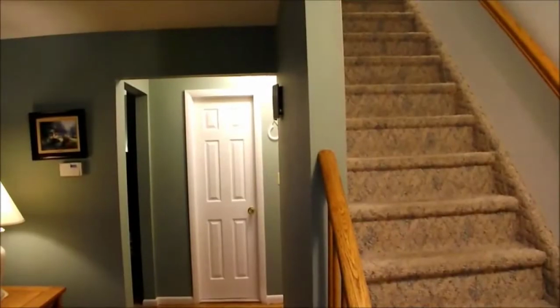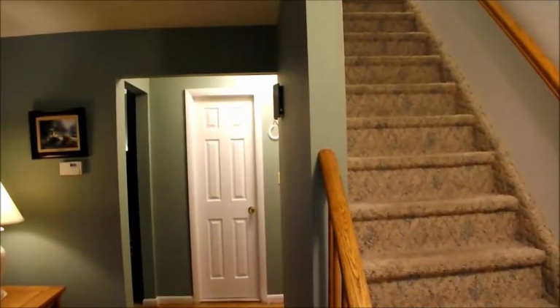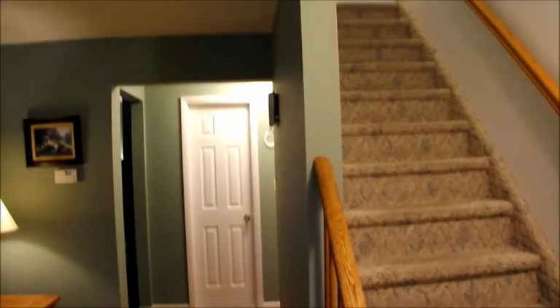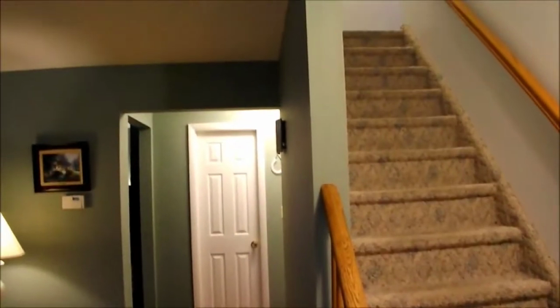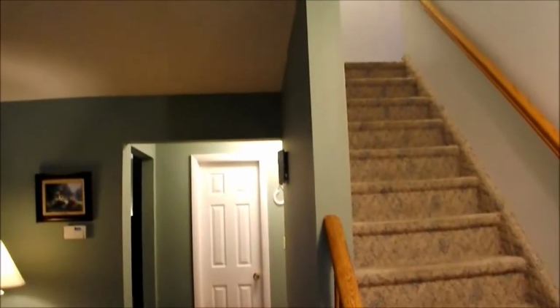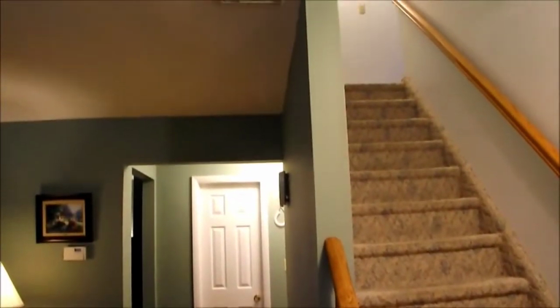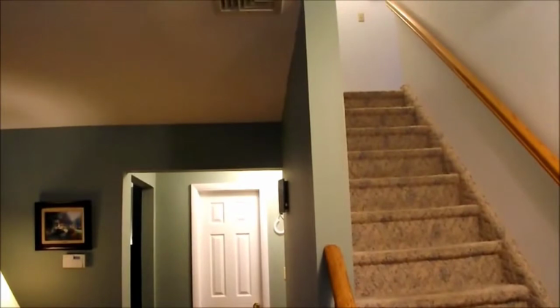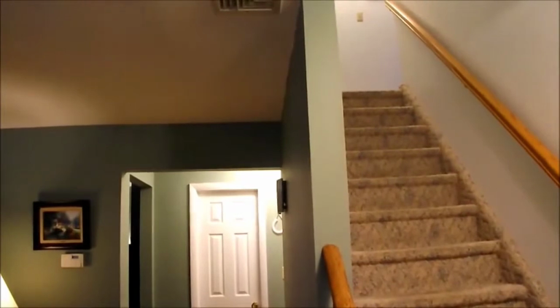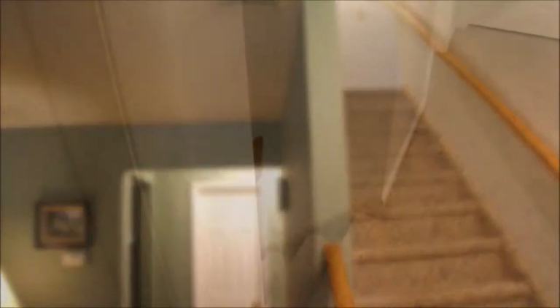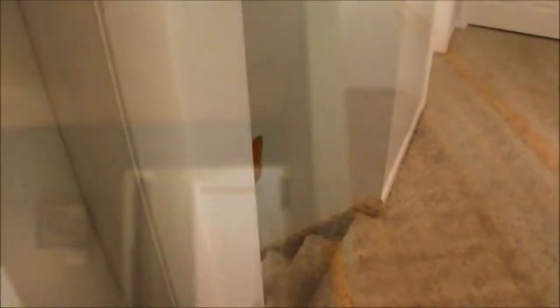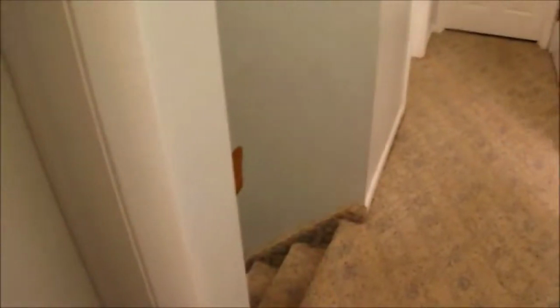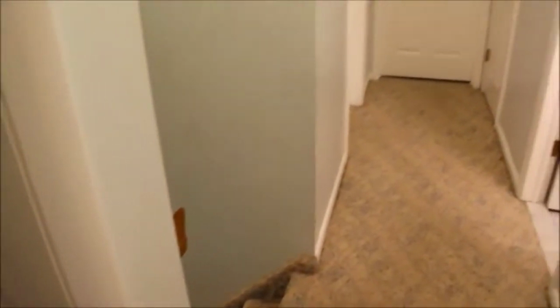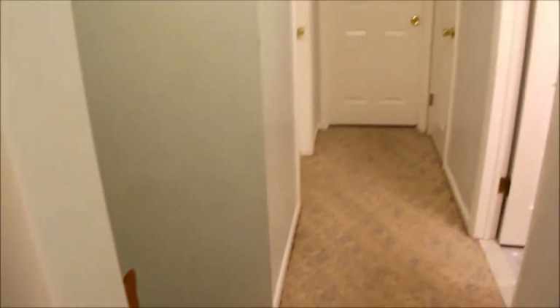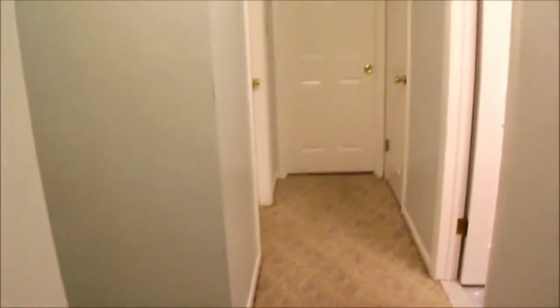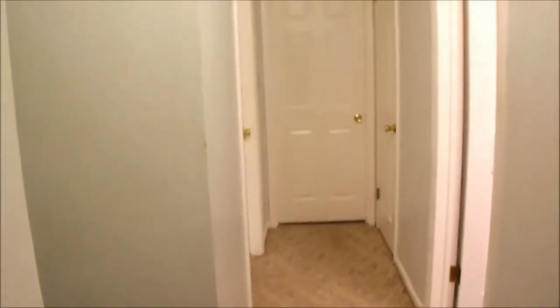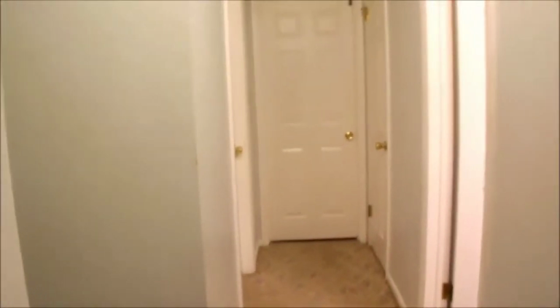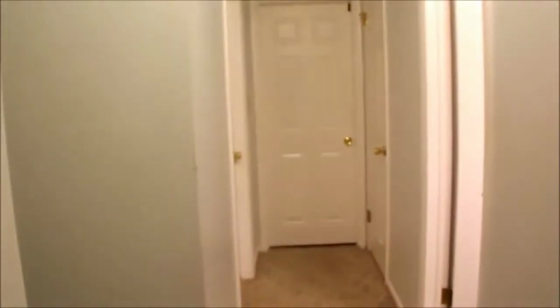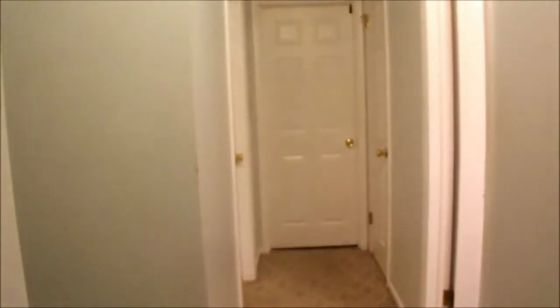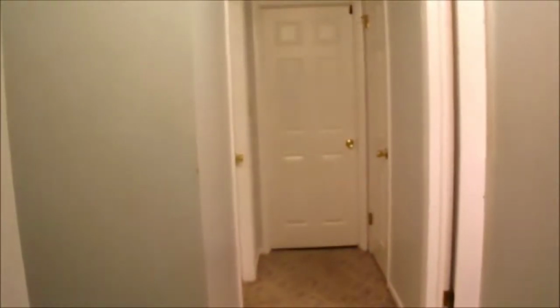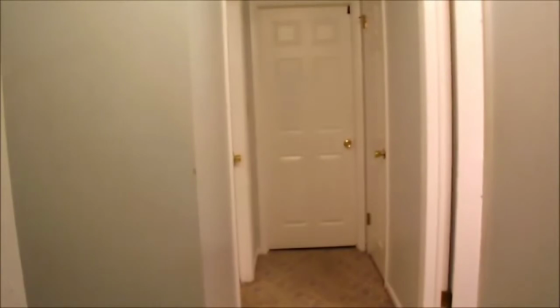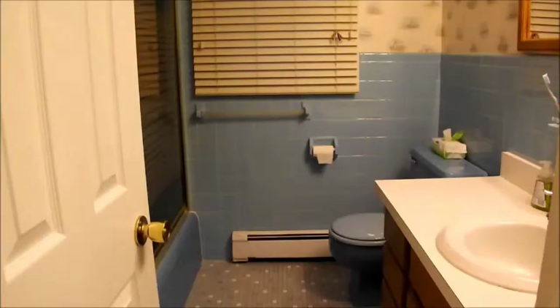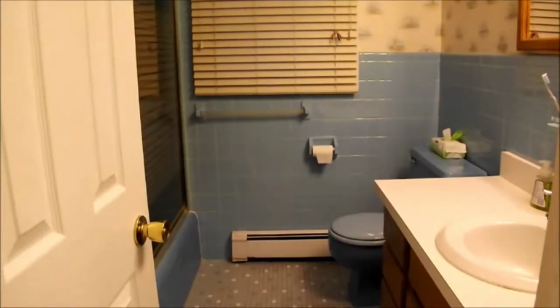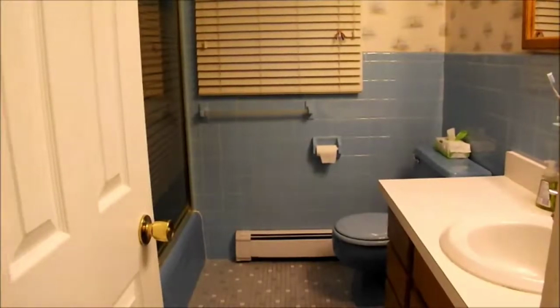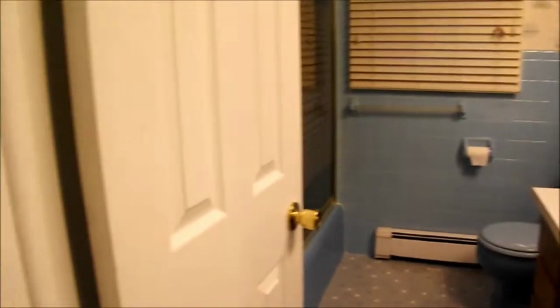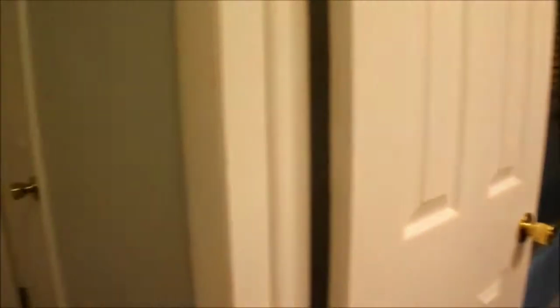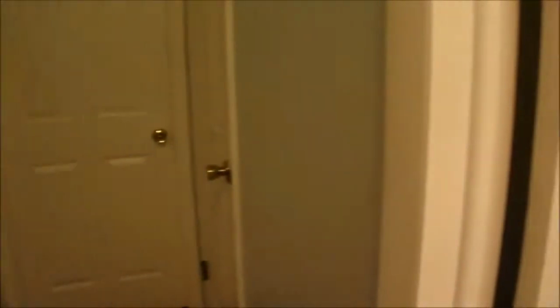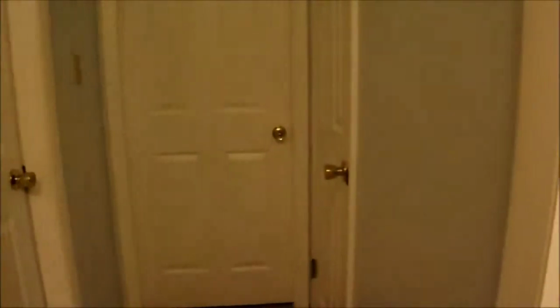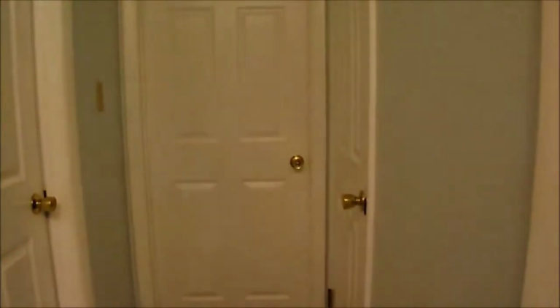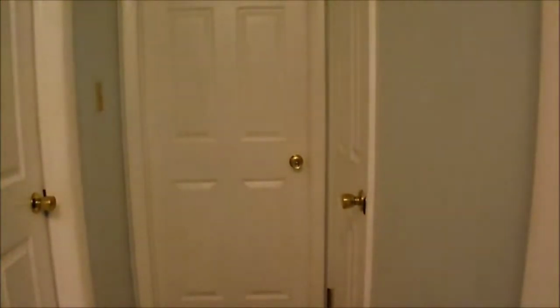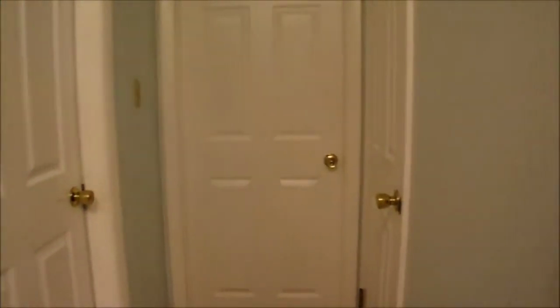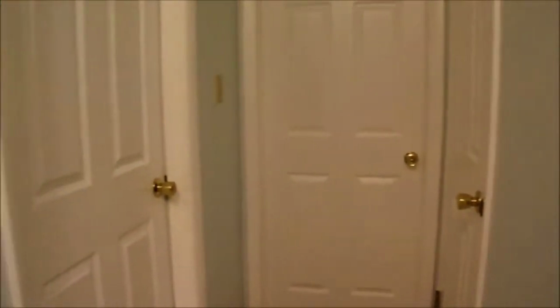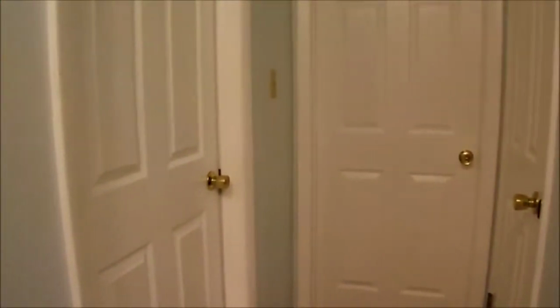Alright, now it's time to check out the upstairs. At the top of the stairs, we see we have the second floor full bath. As we come out of the full bath to the left hand side, we have the hall closet and two of our bedrooms.